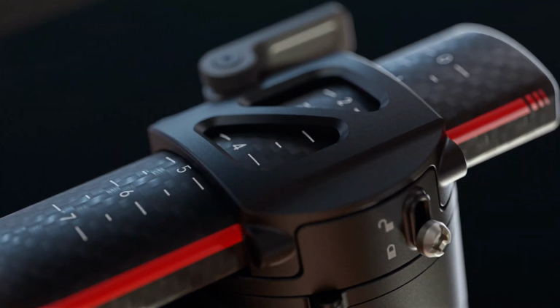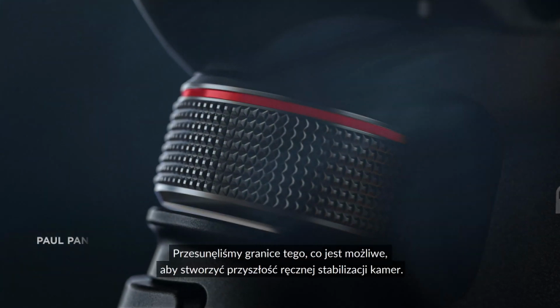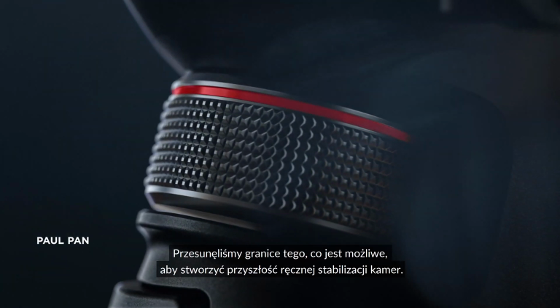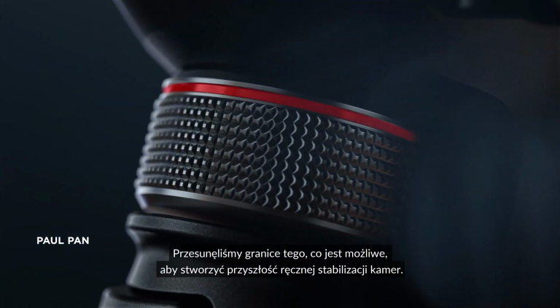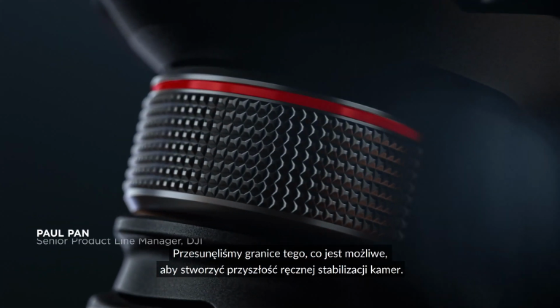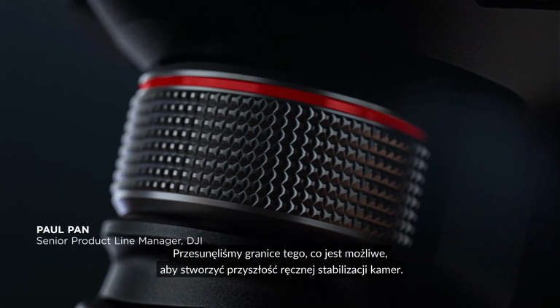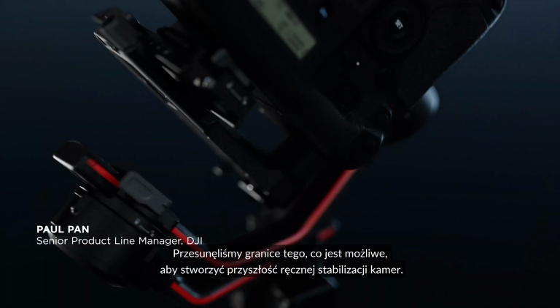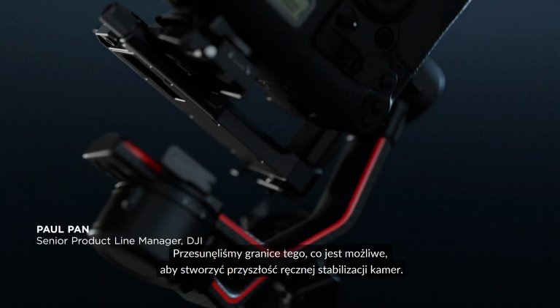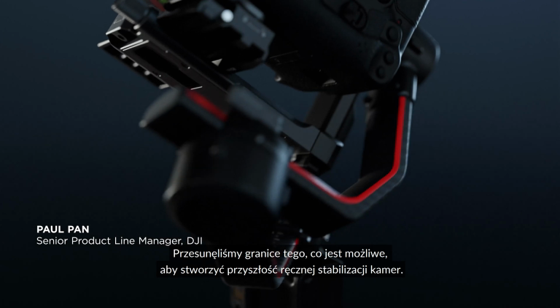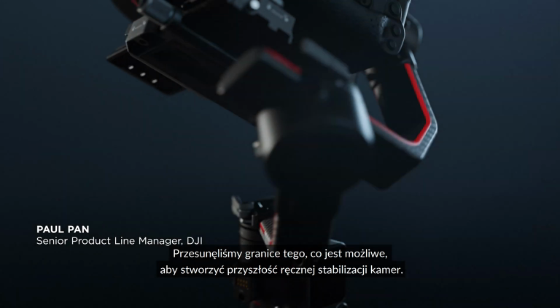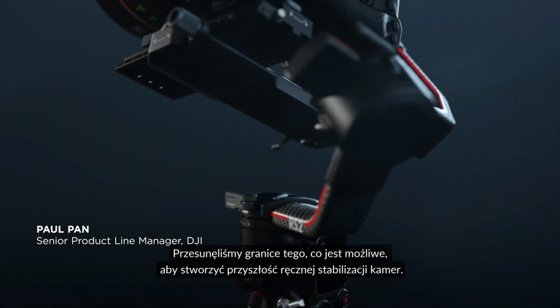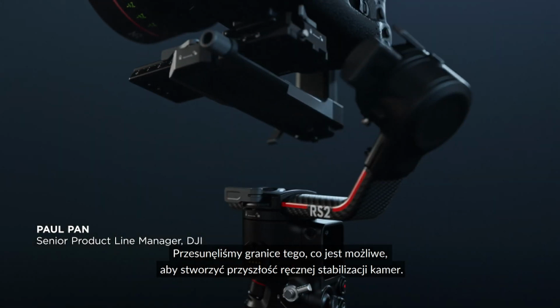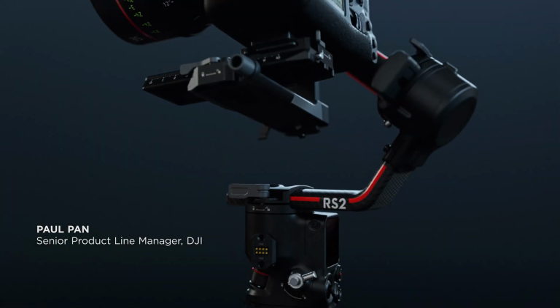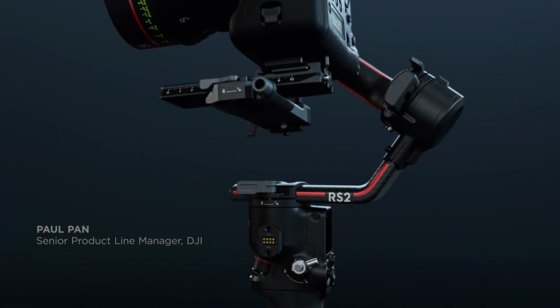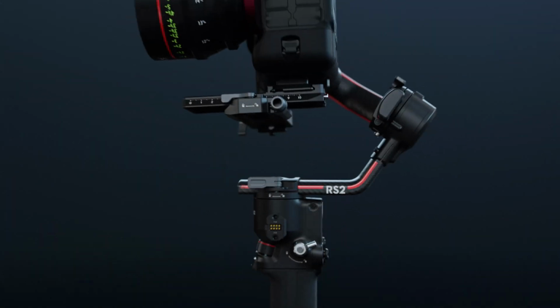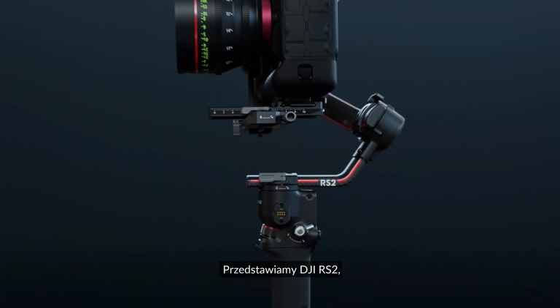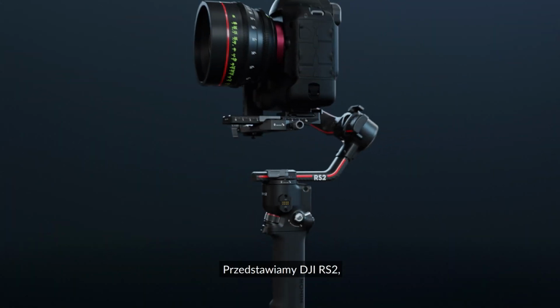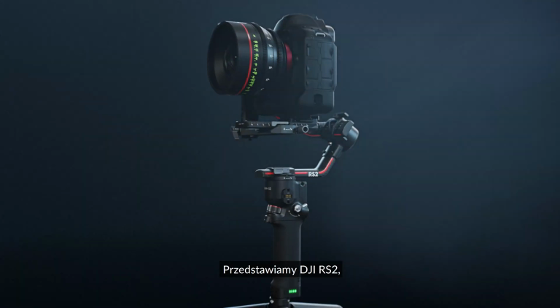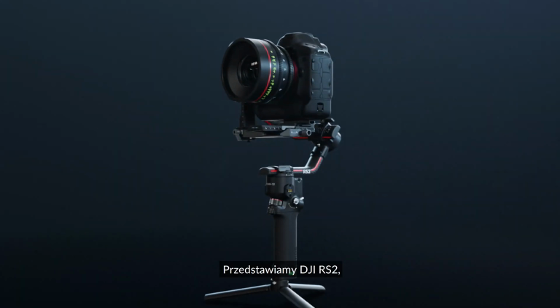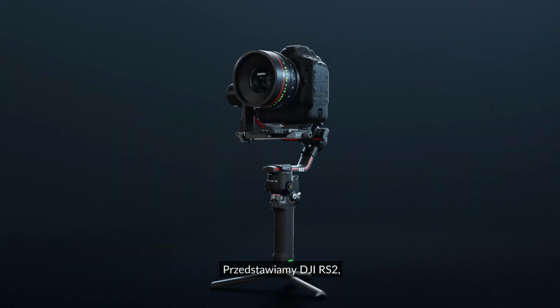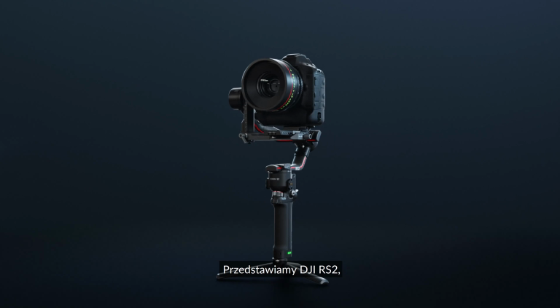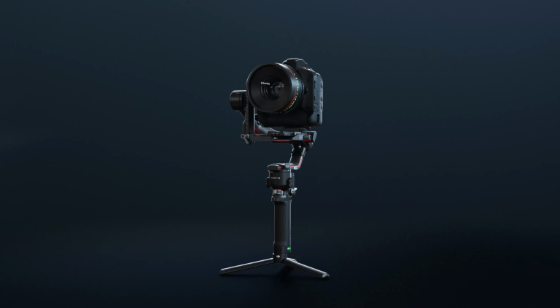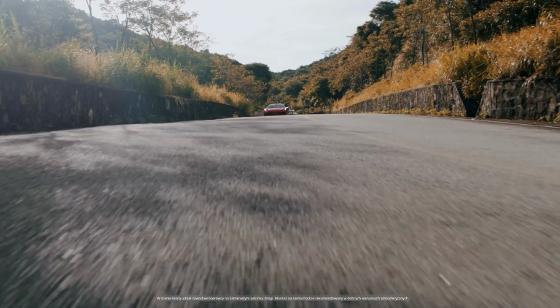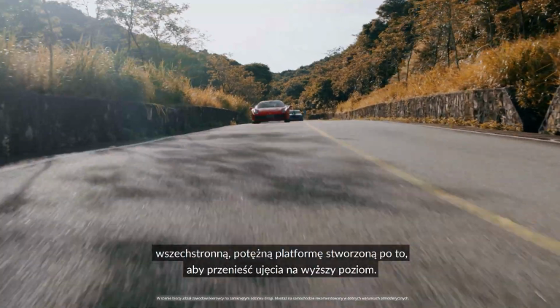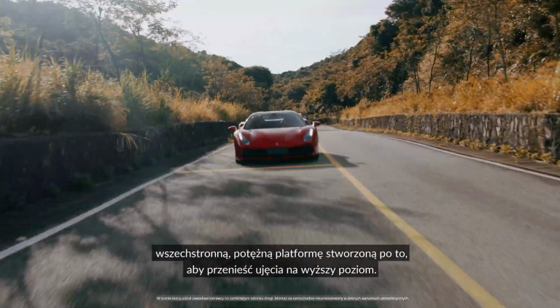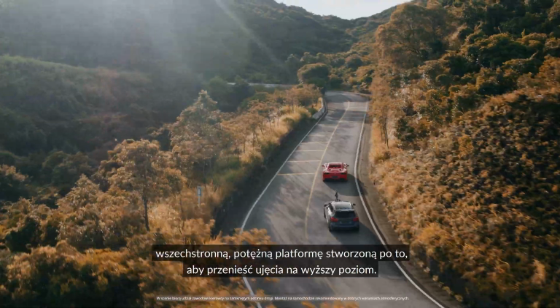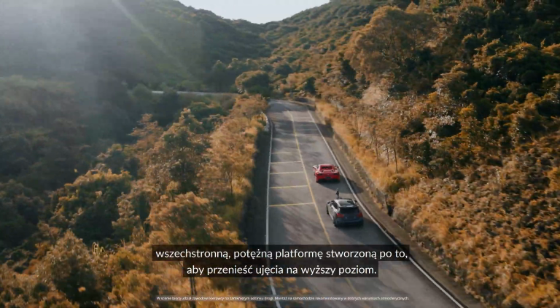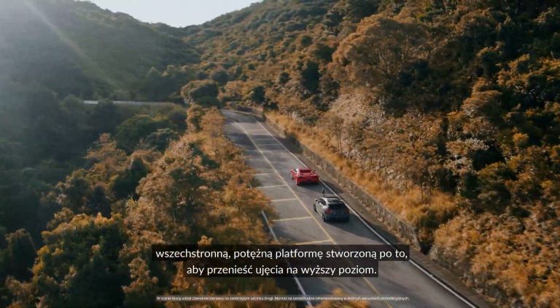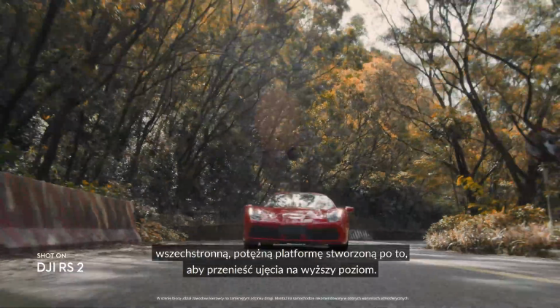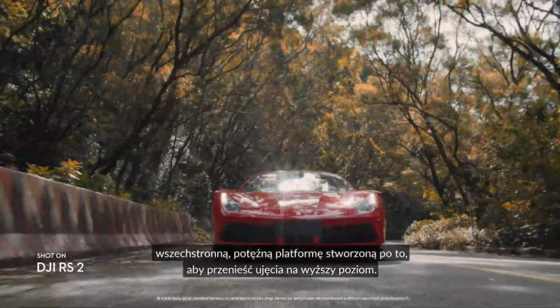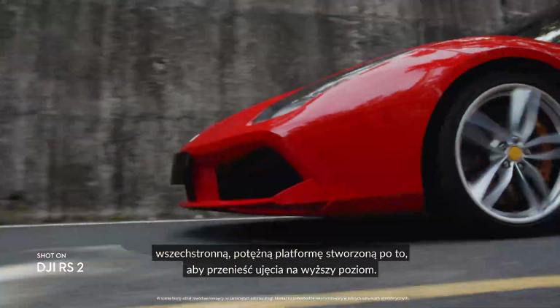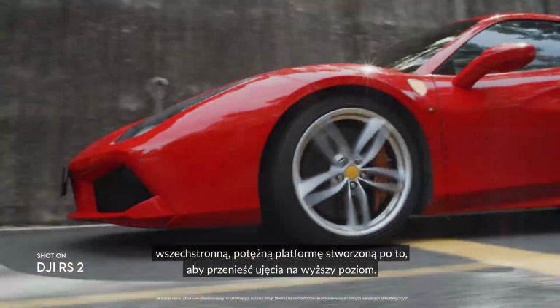We push the limits of what's possible to craft the future of handheld camera stabilization. Introducing DJI RS2 — a versatile, powerful platform built to take your shots to the next level.